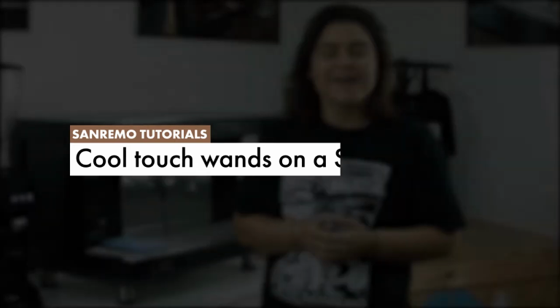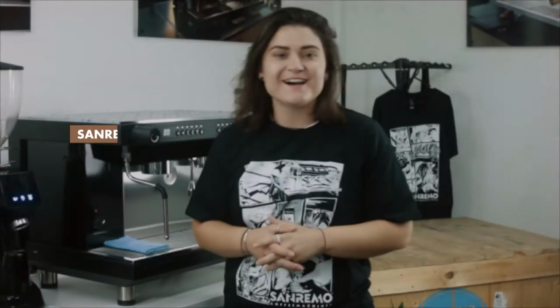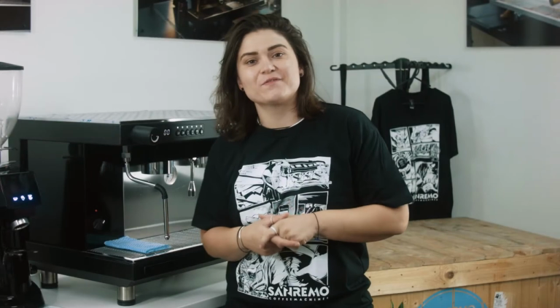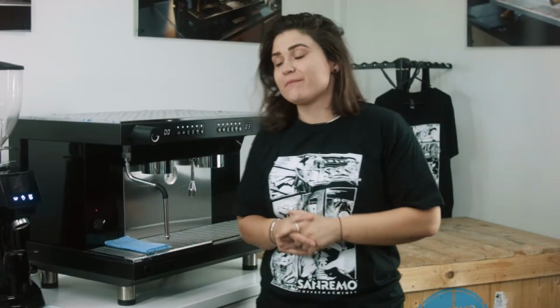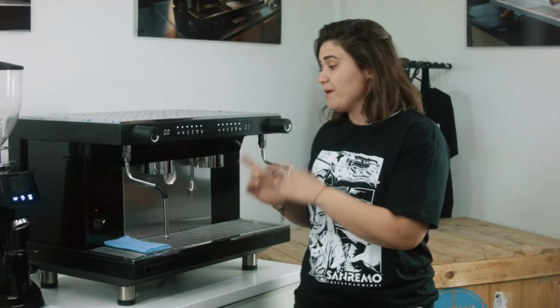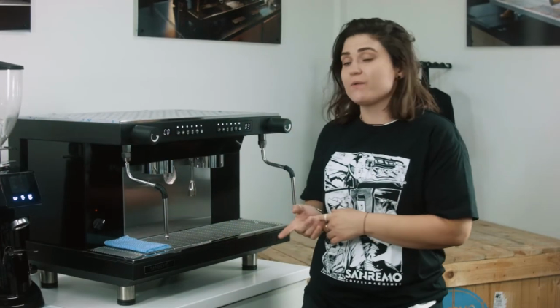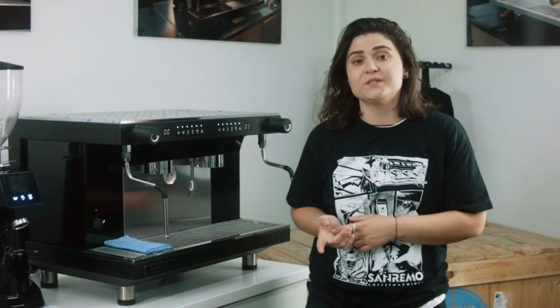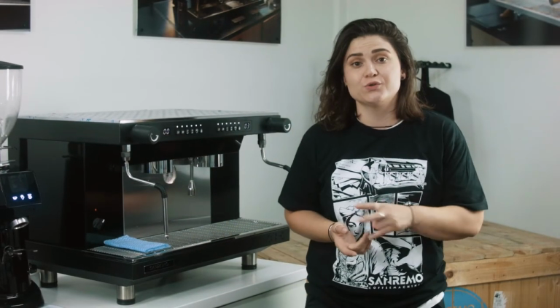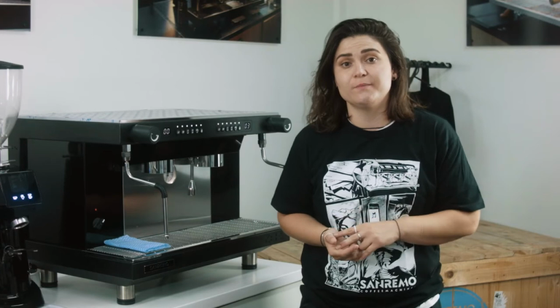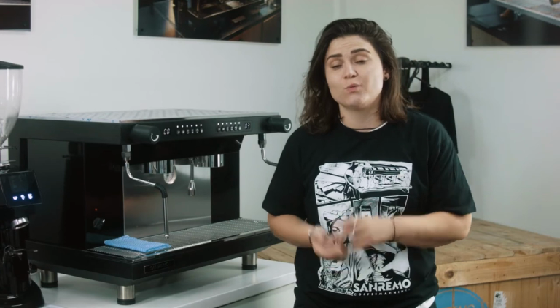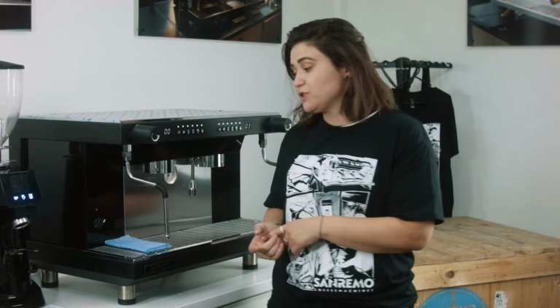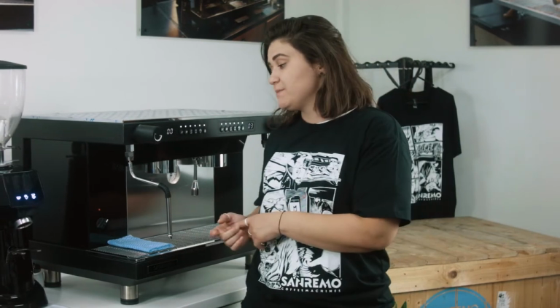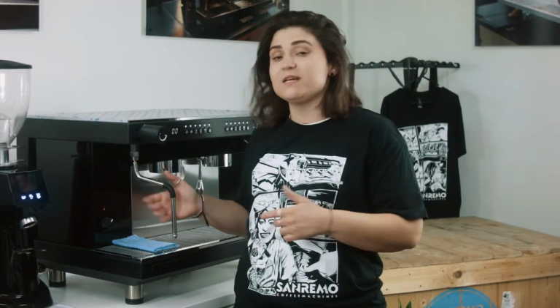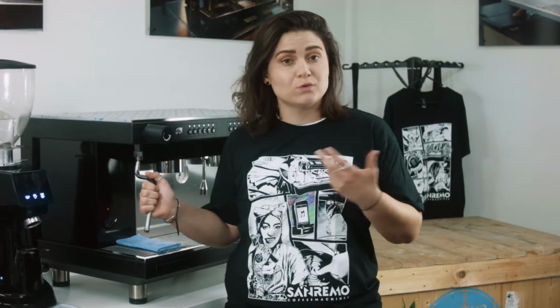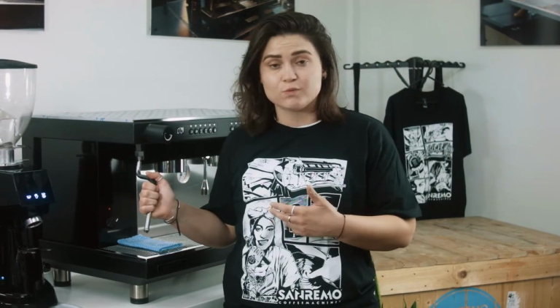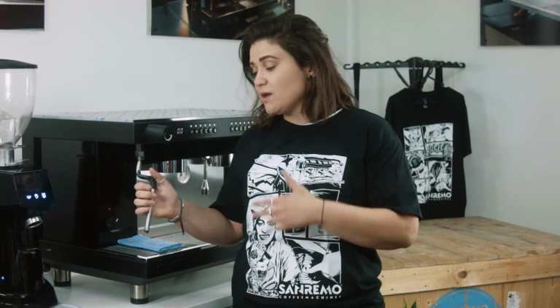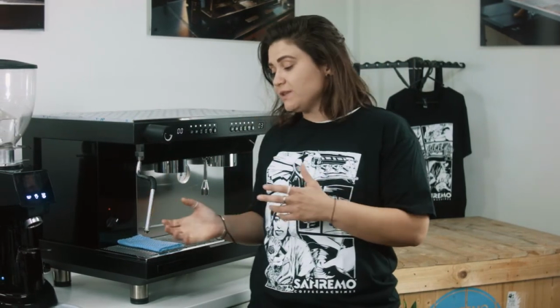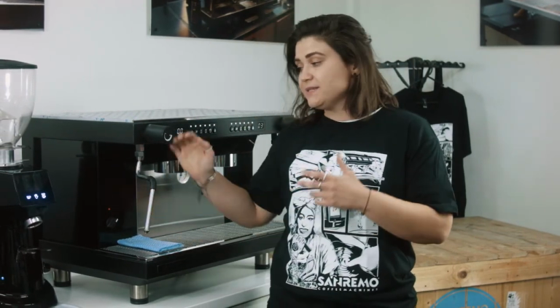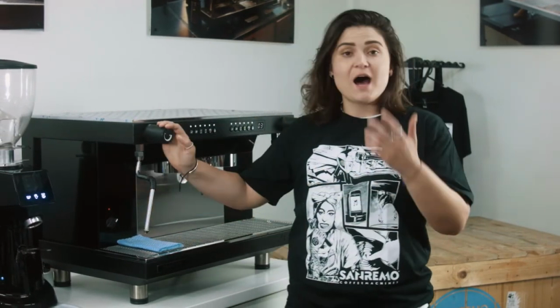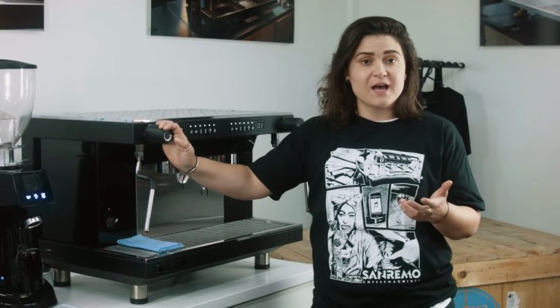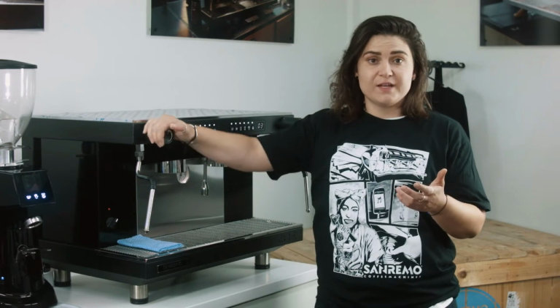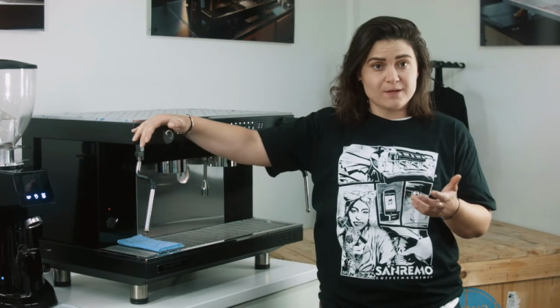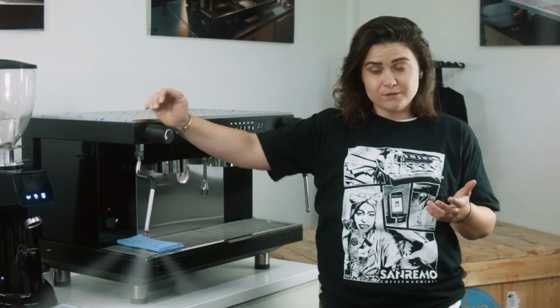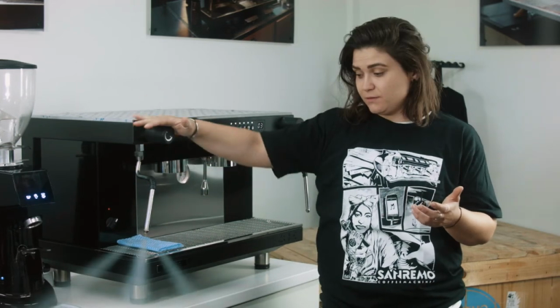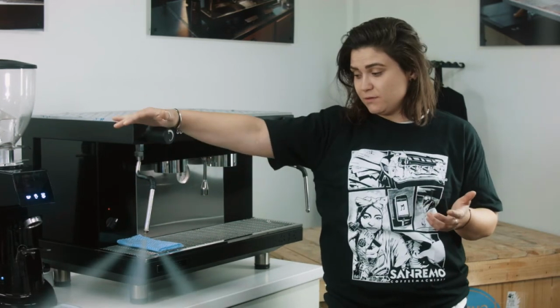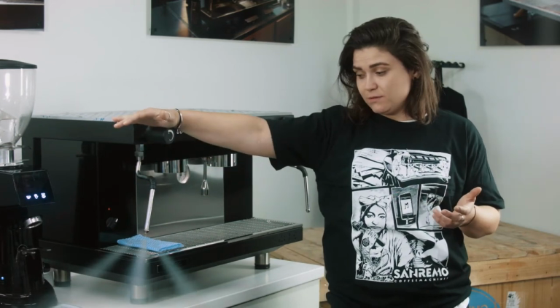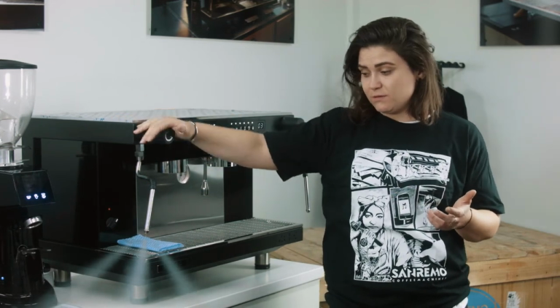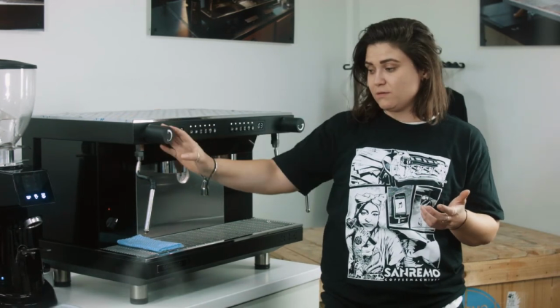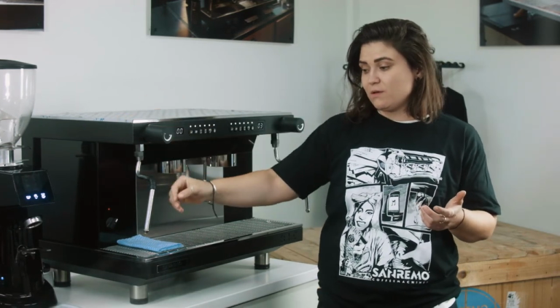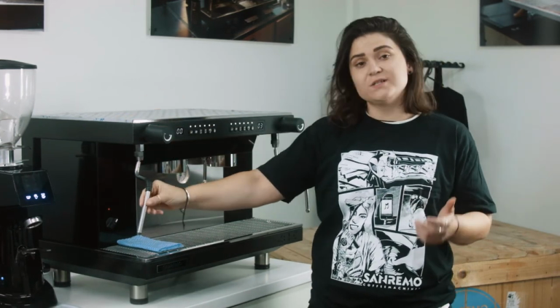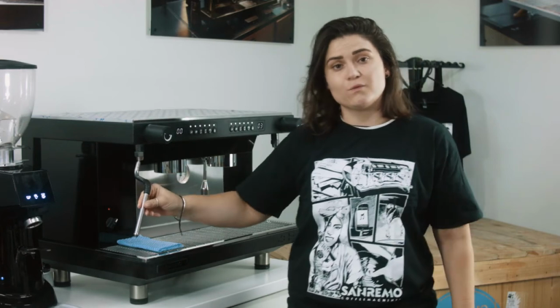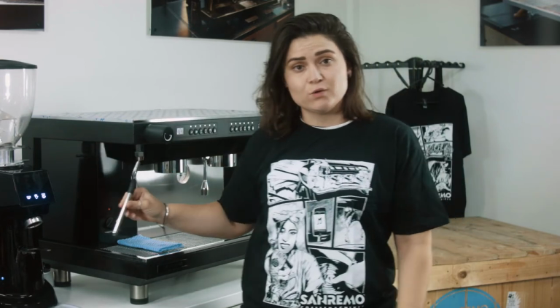Hey guys, it's Dee from Sanremo. Today we have a Zoe Competition 2 grip on the bench. One feature with this machine is our cool touch wand — after activating your steam wand, the wand itself will remain cool.